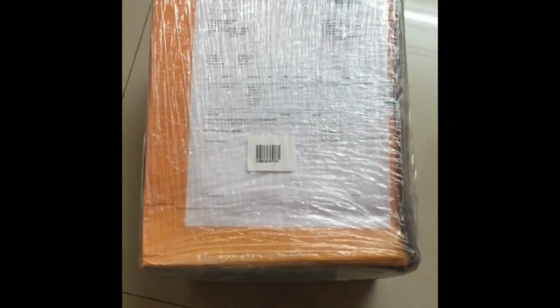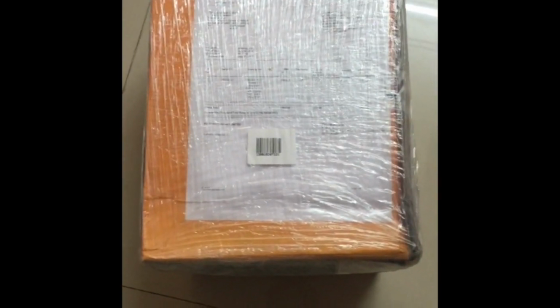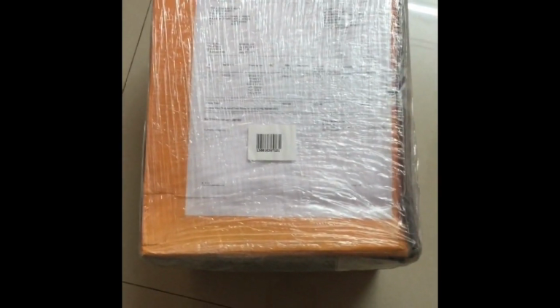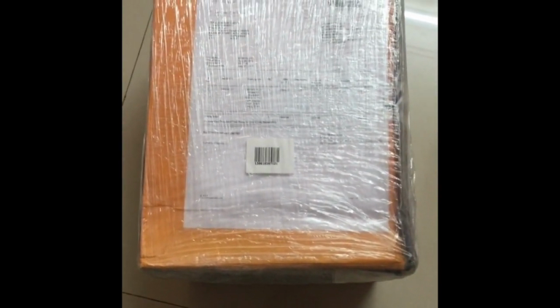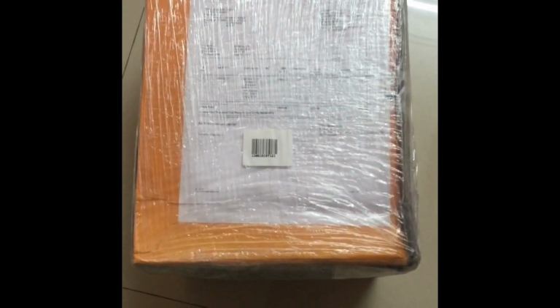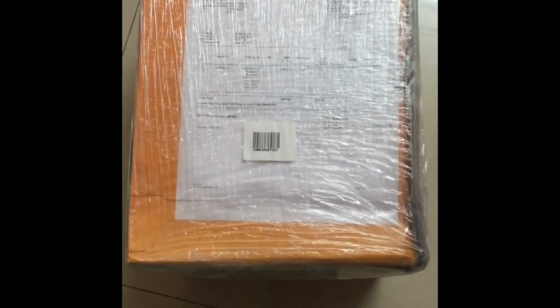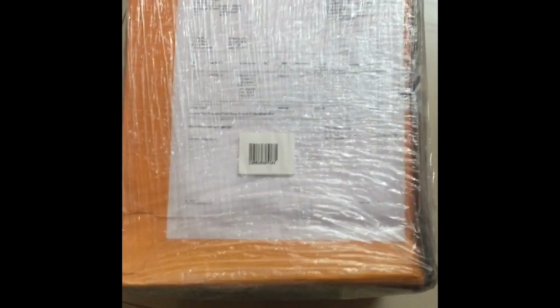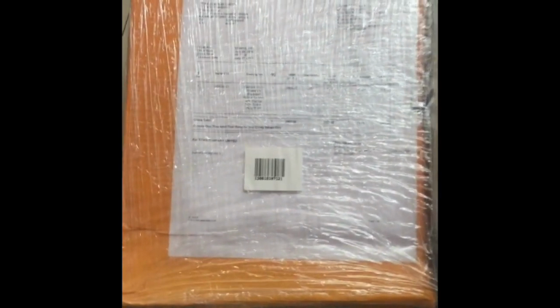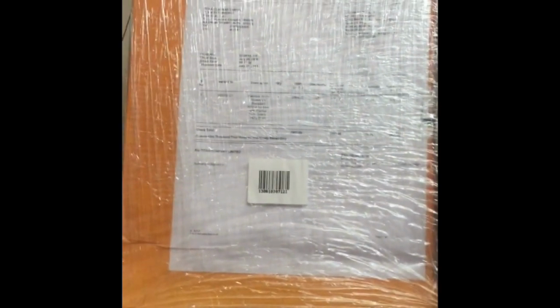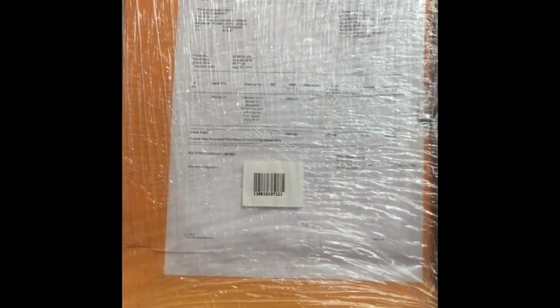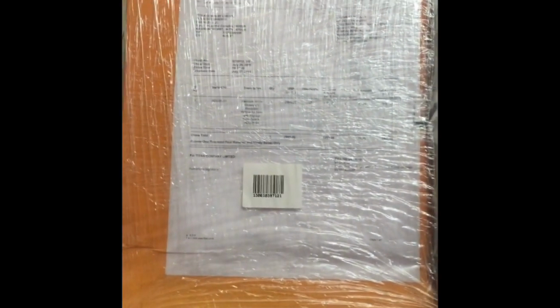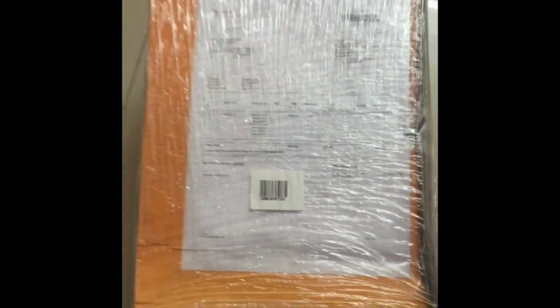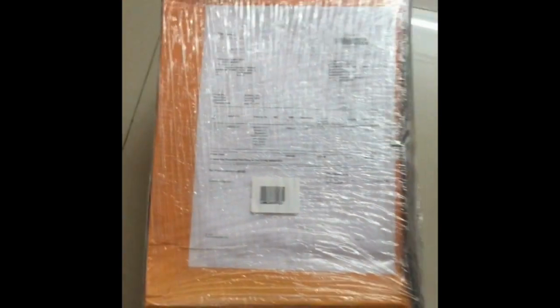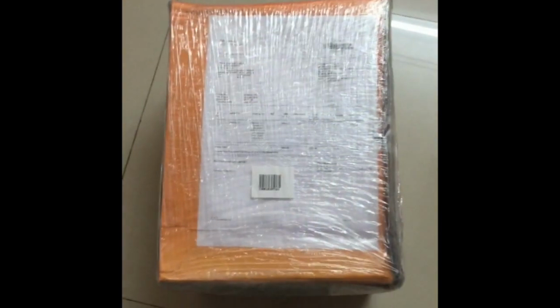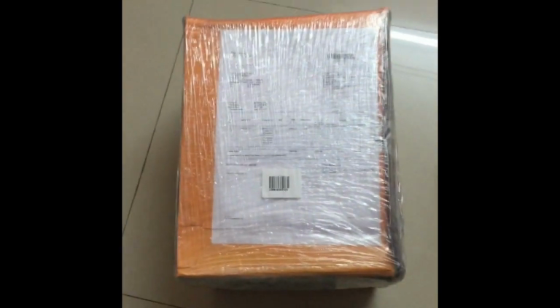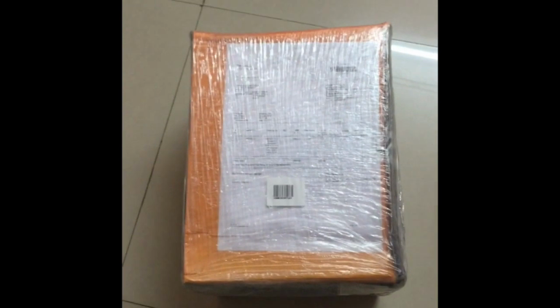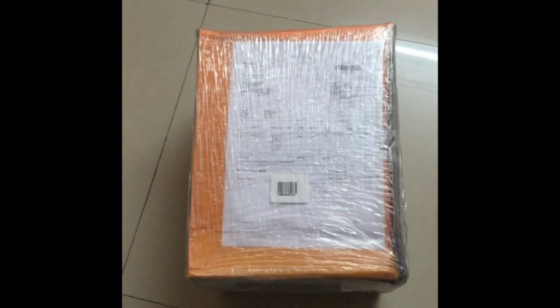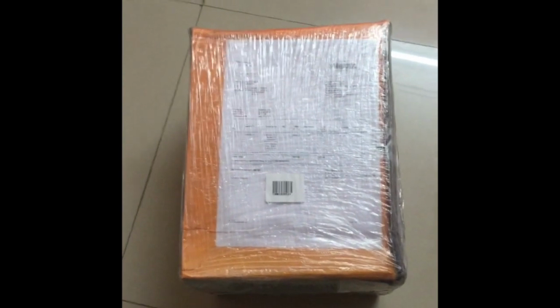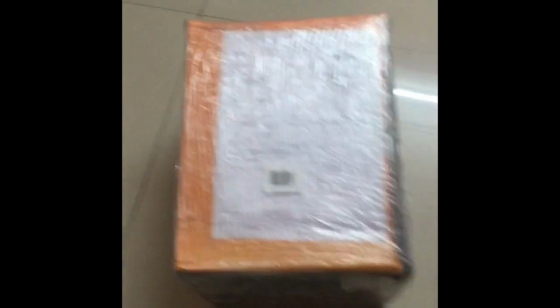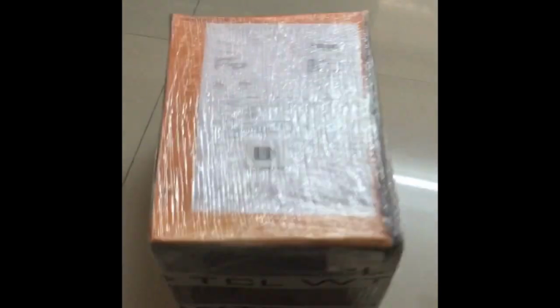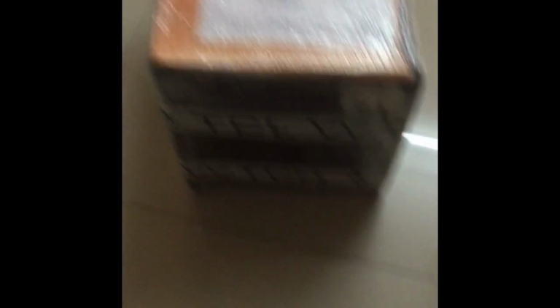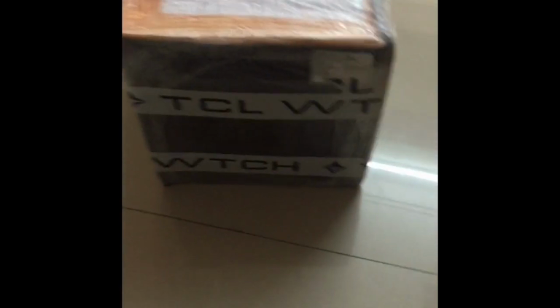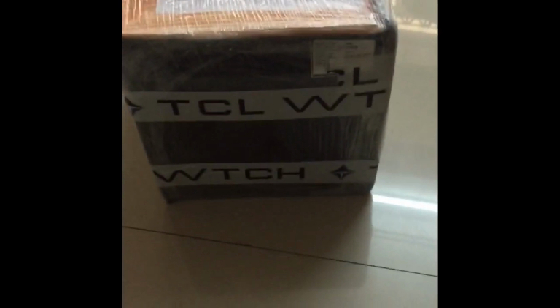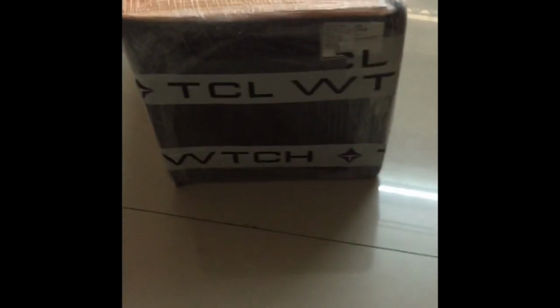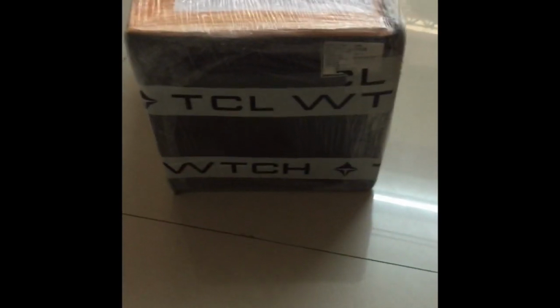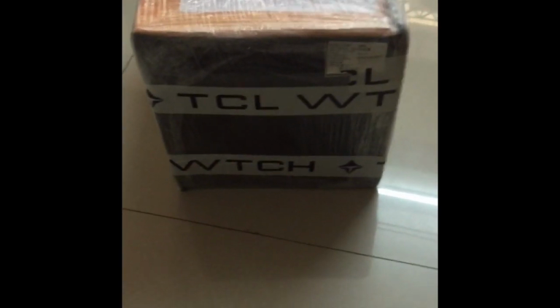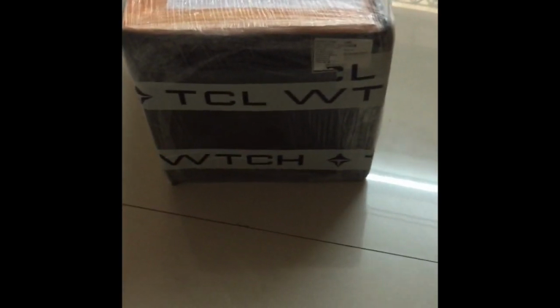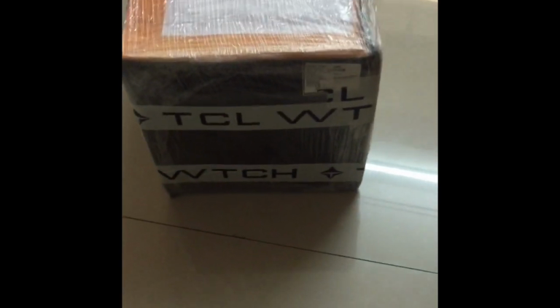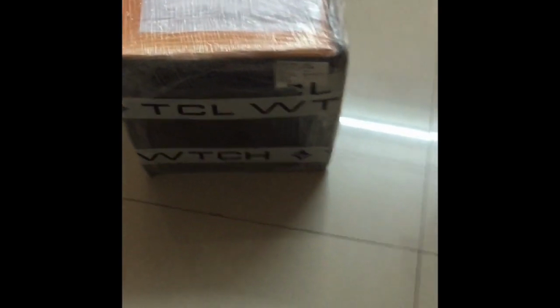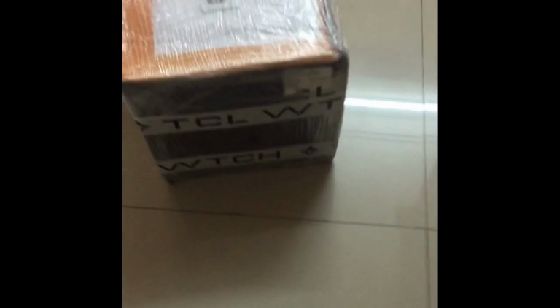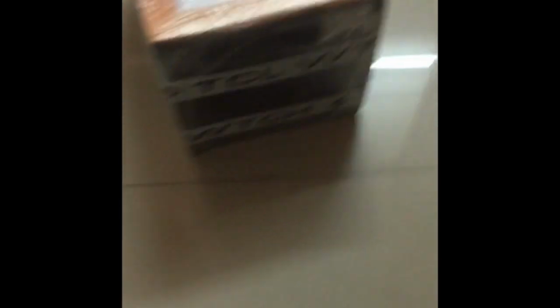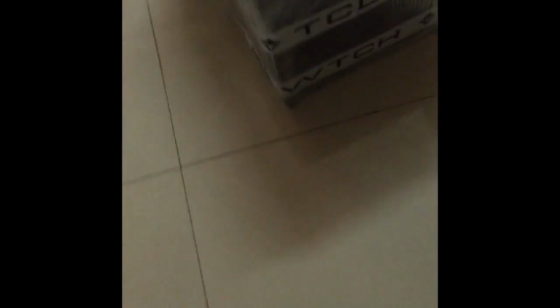Hello everyone. Today we are going to unbox the FastTrack helmet which I purchased from FastTrack.com. Let's see how this helmet looks.